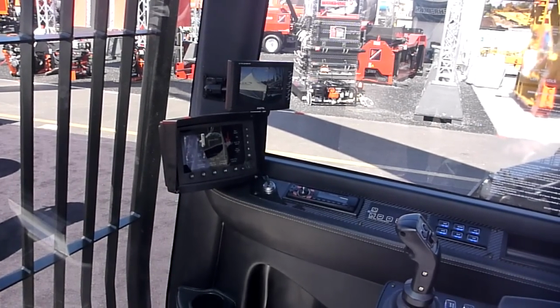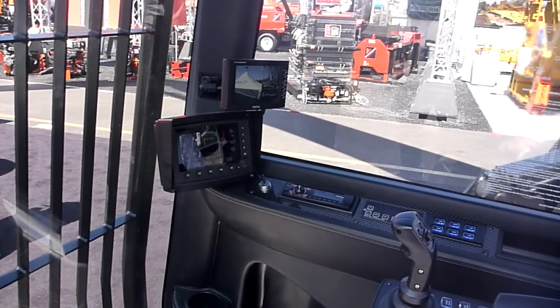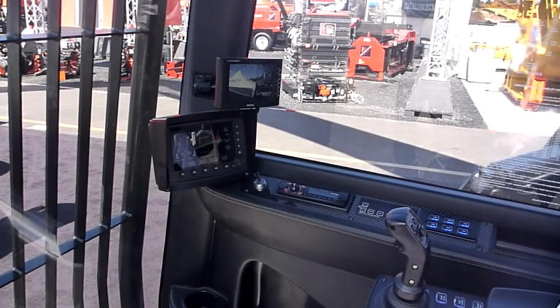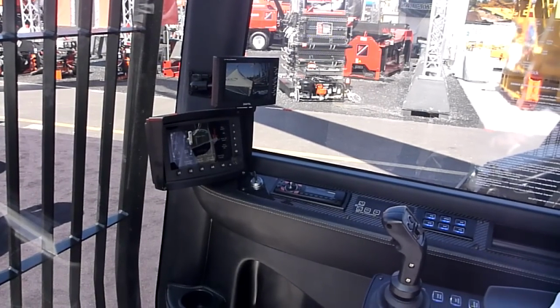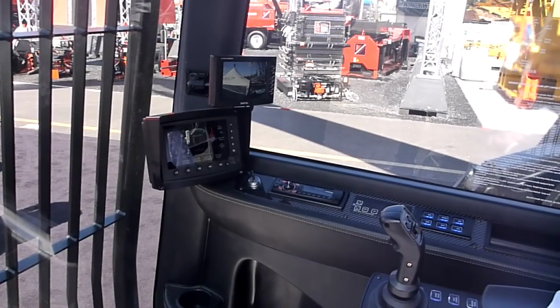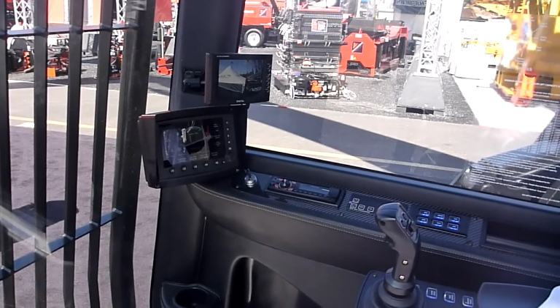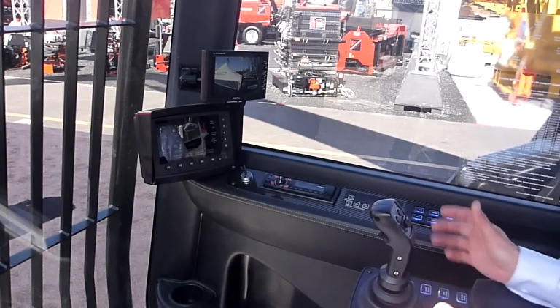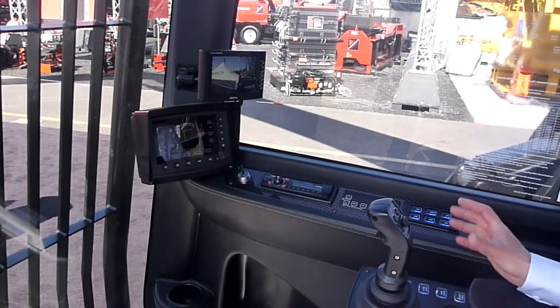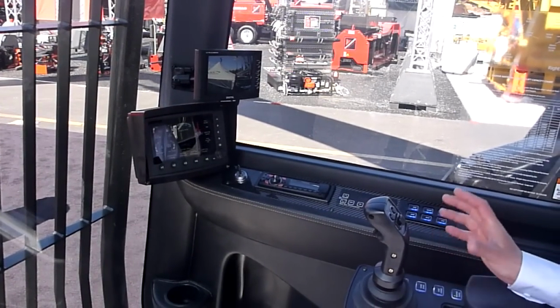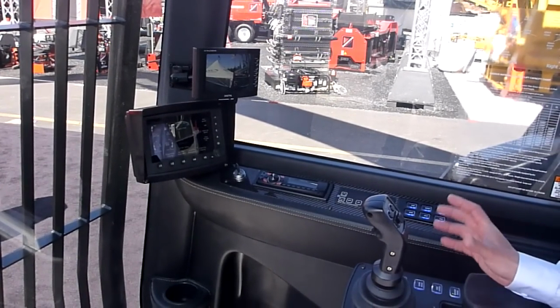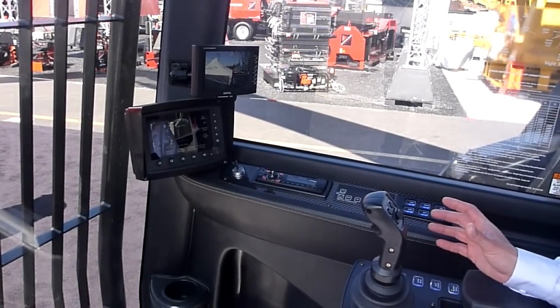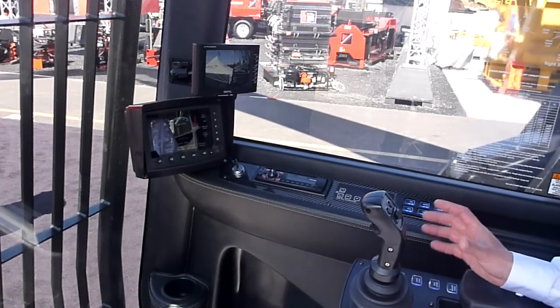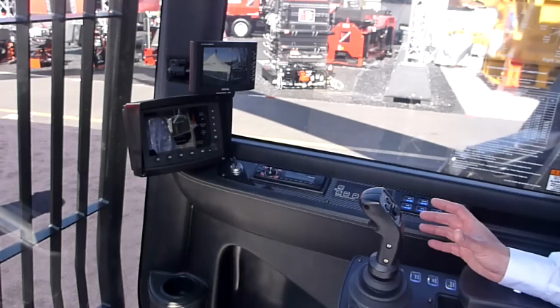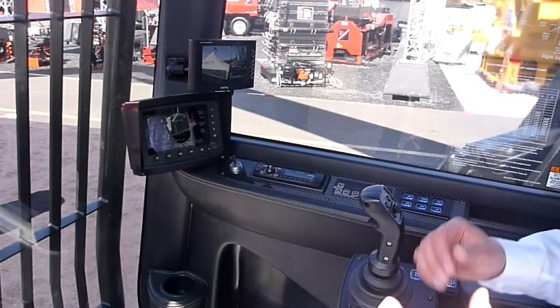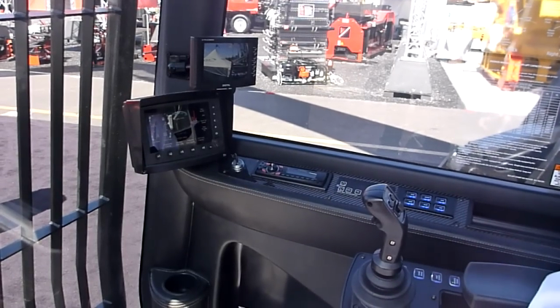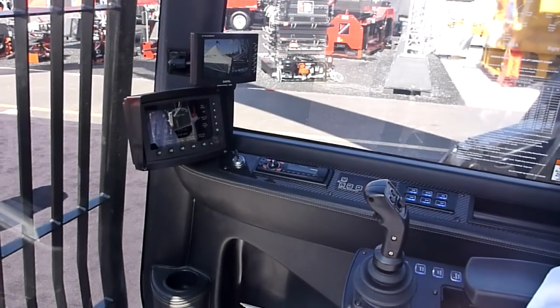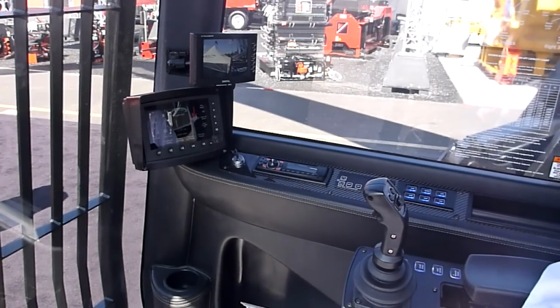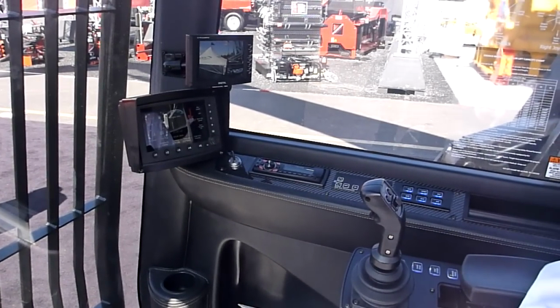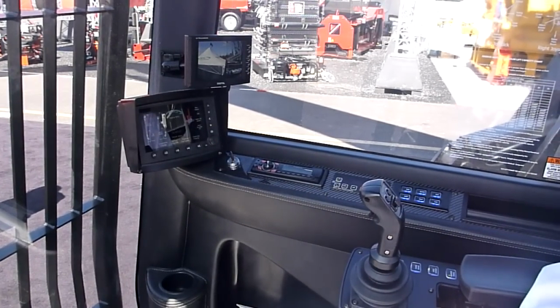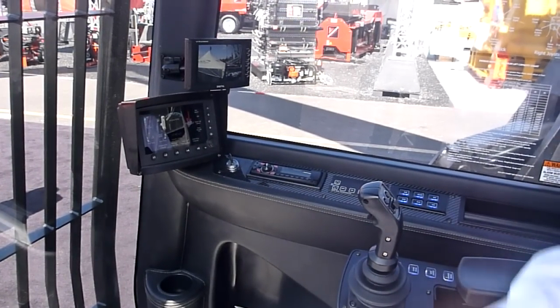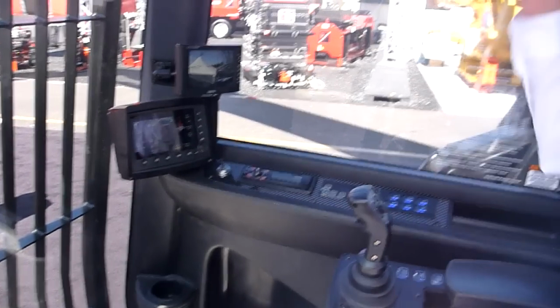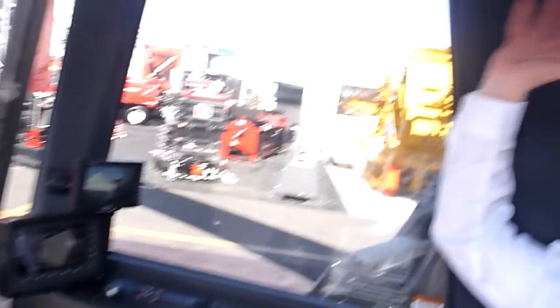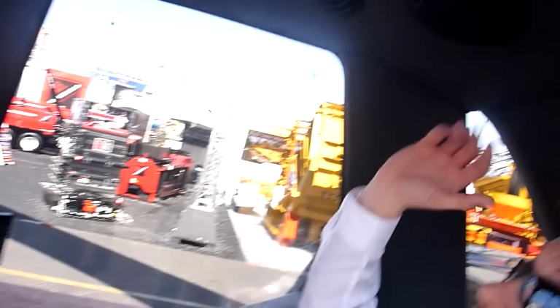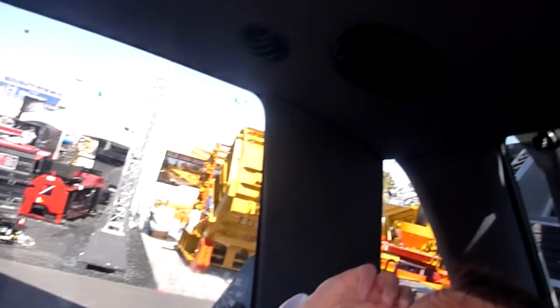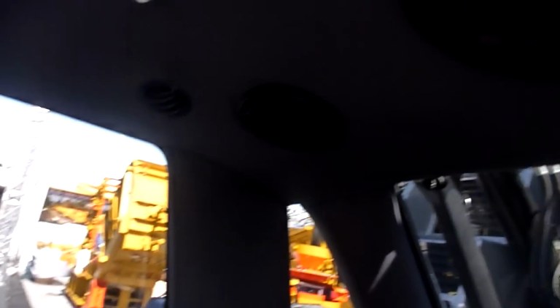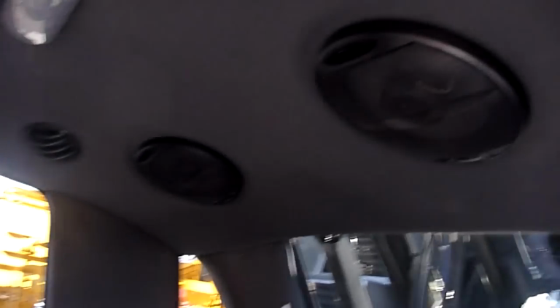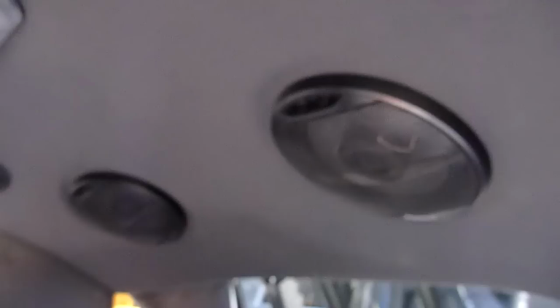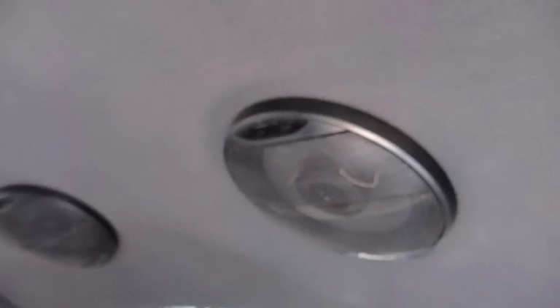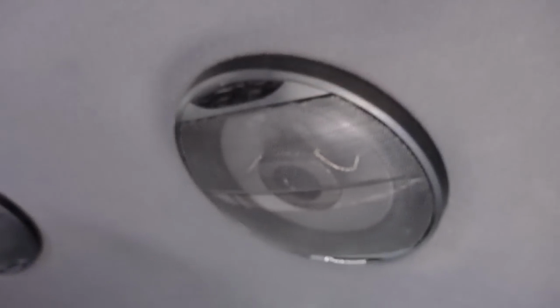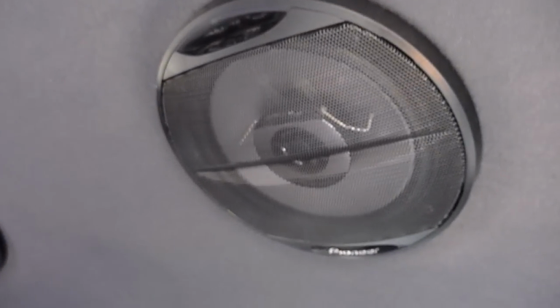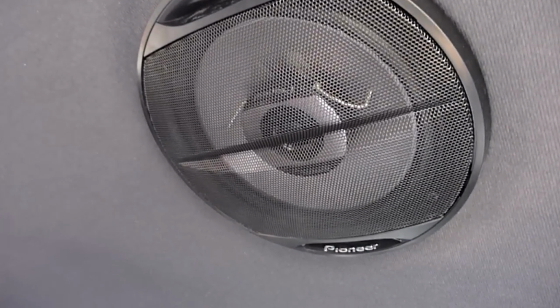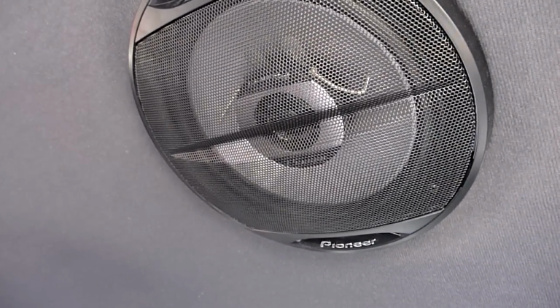This is a machine that has some creature comforts for the operator — a nice stereo system with speakers in the cab. The climate control is really nice.